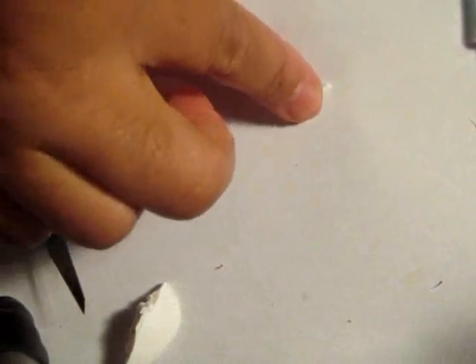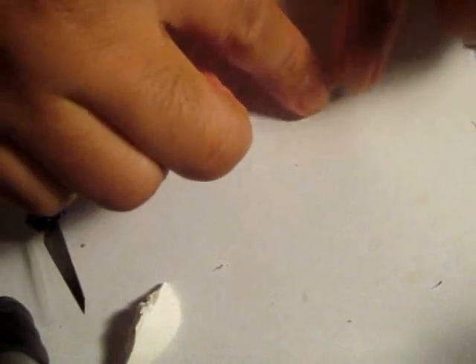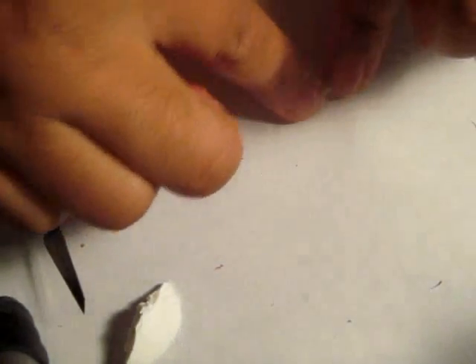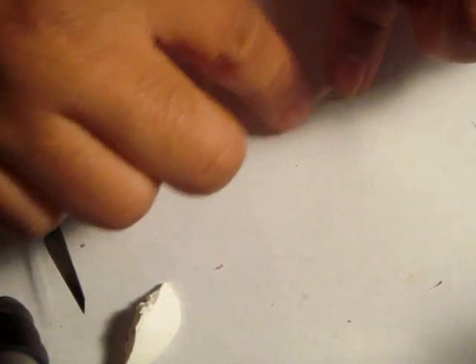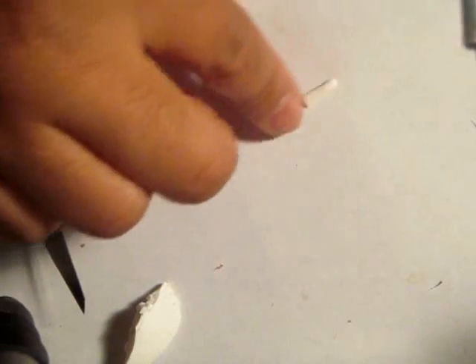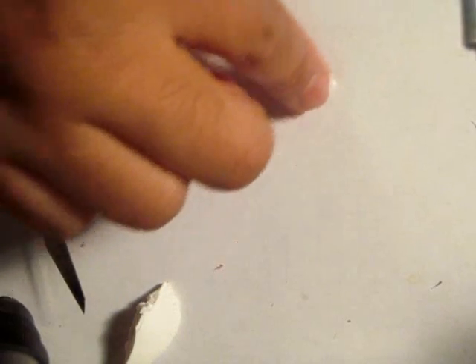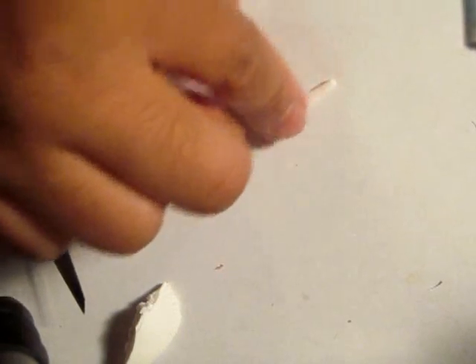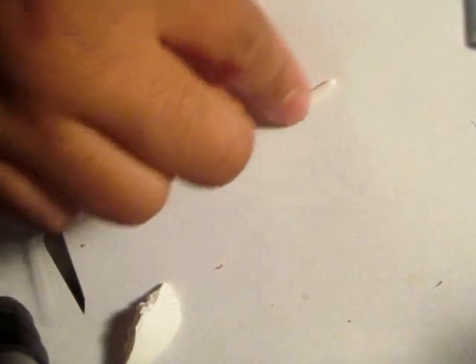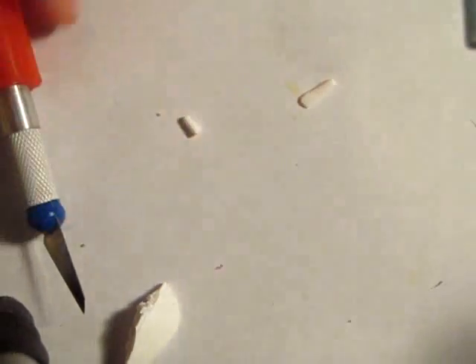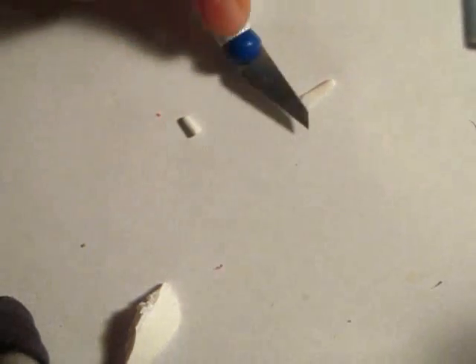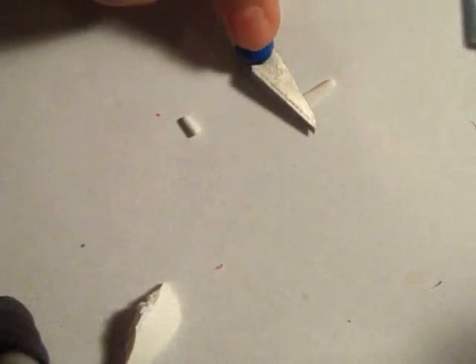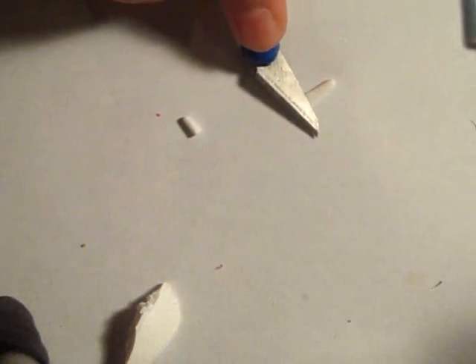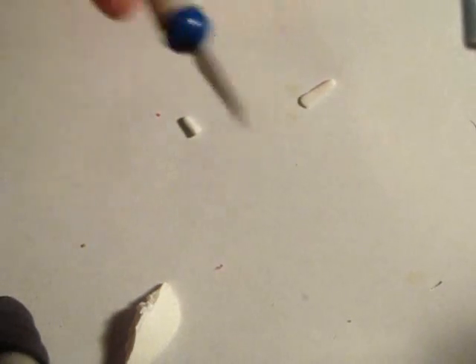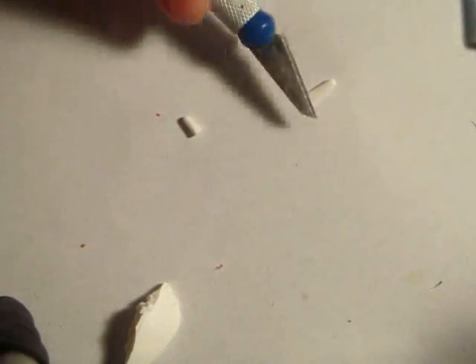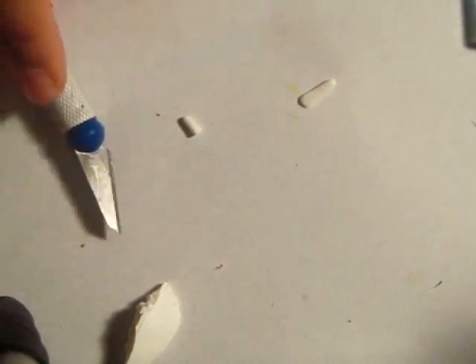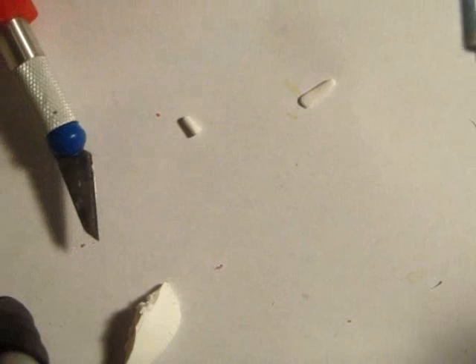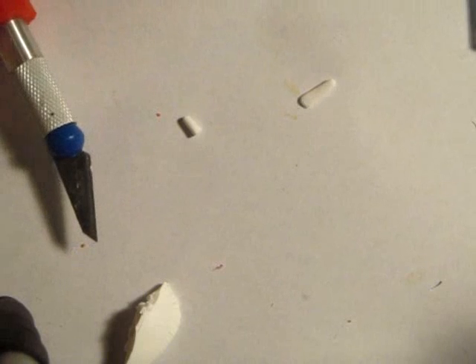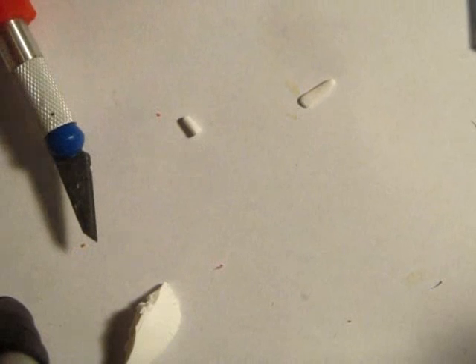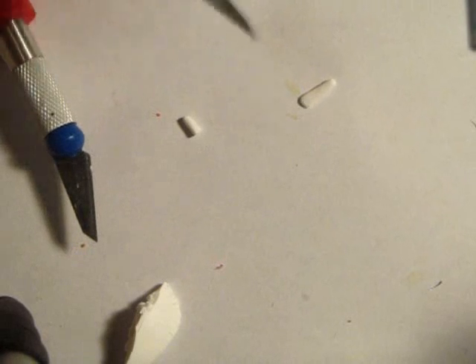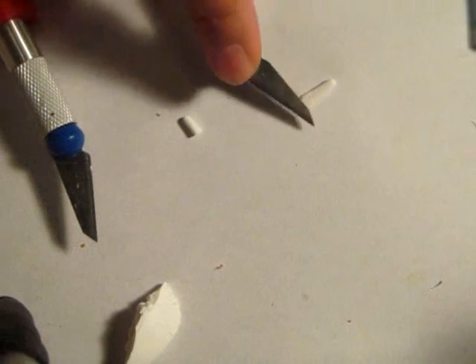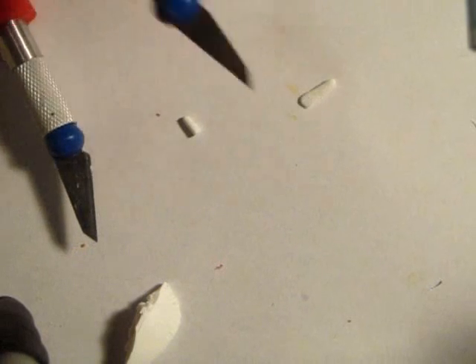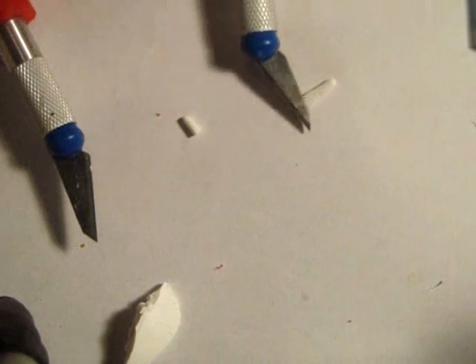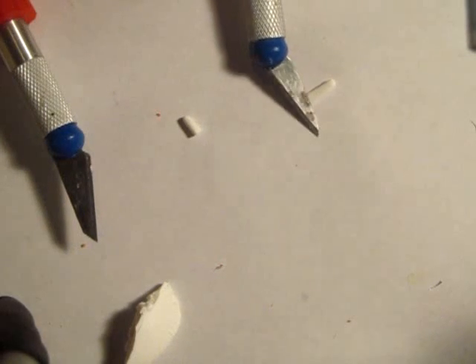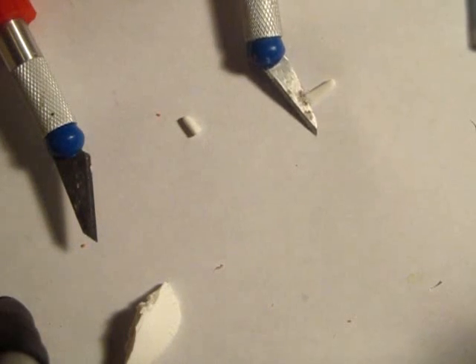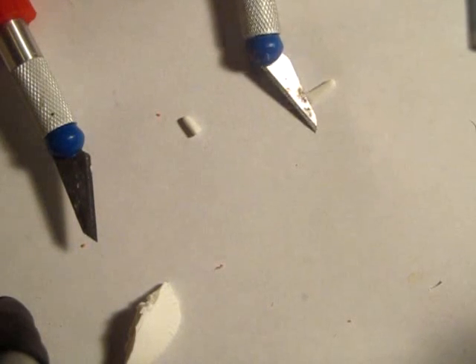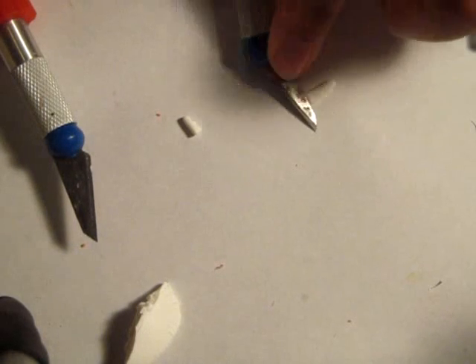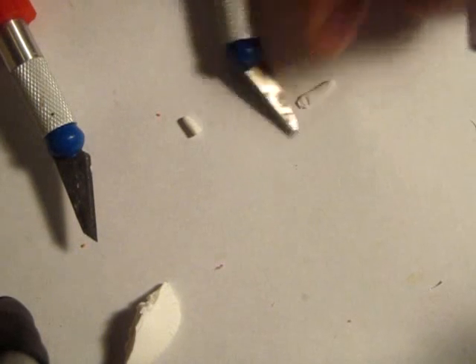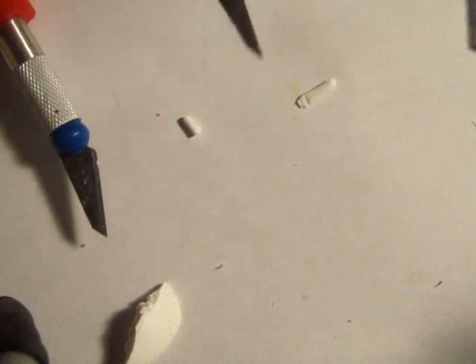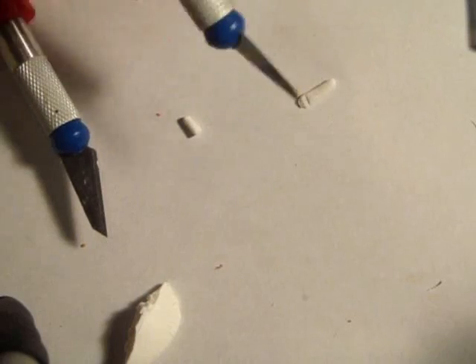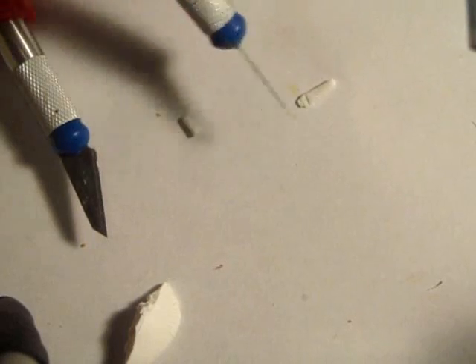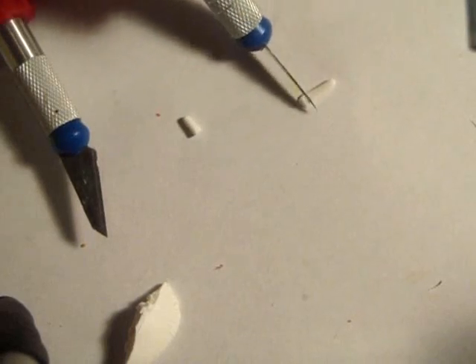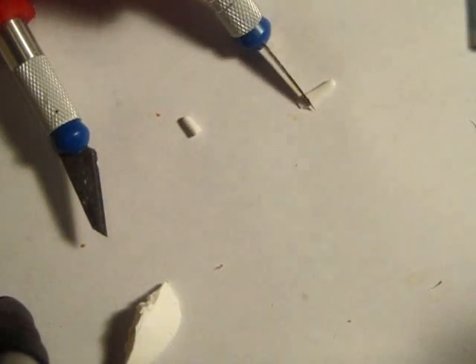For toothpaste, I just flattened out a cylinder, and then I used the back of my knife to flatten a little bit more for the end of the tube, and then crimped it with the back of the knife as well.